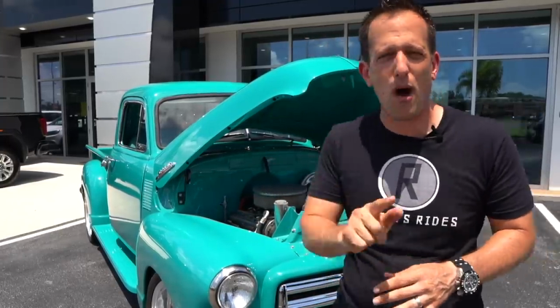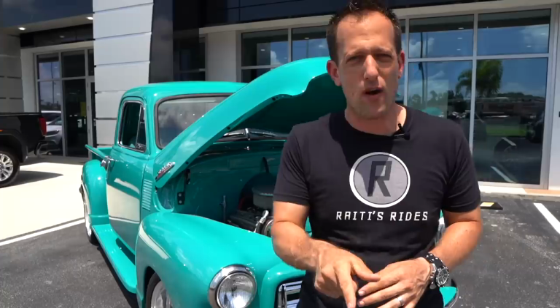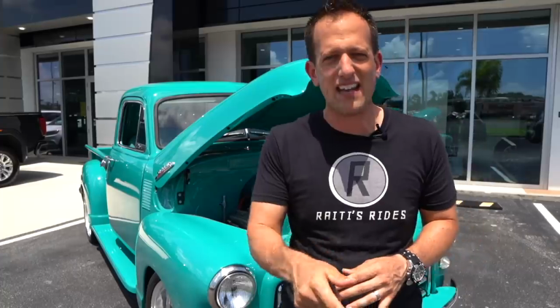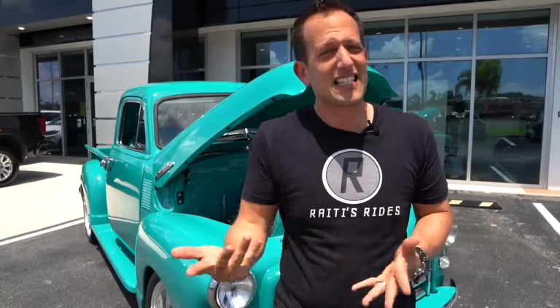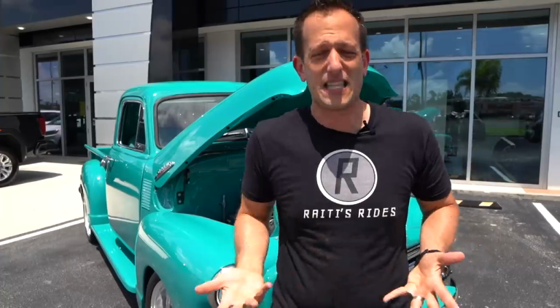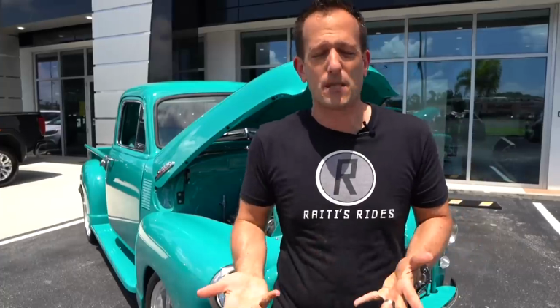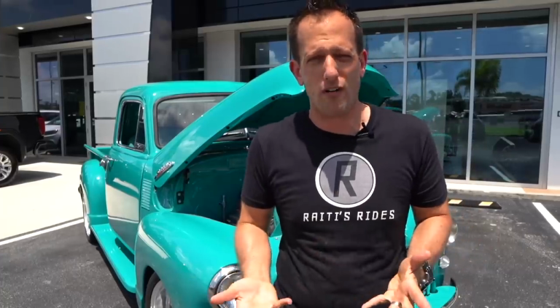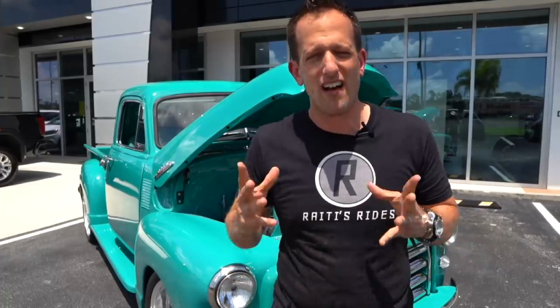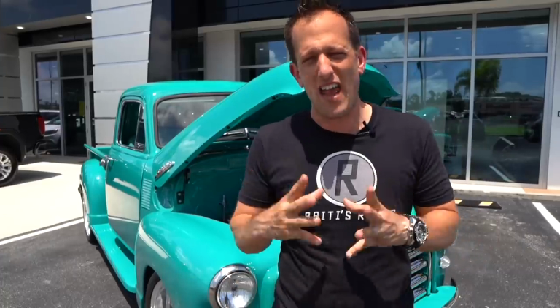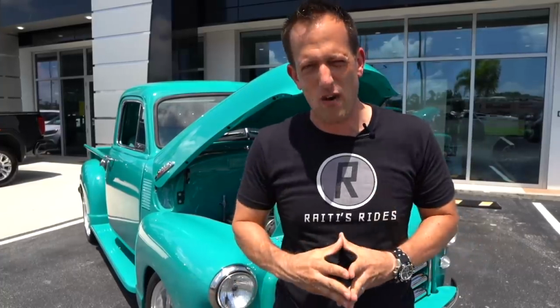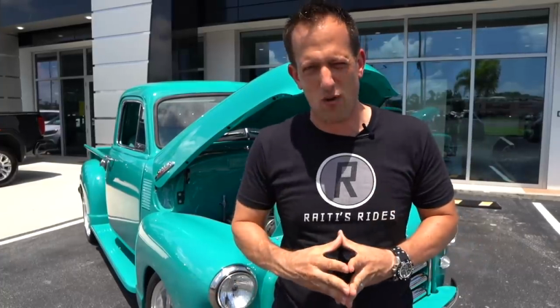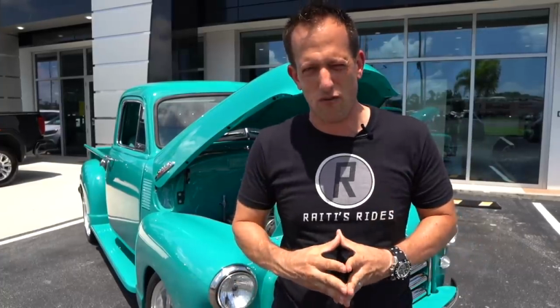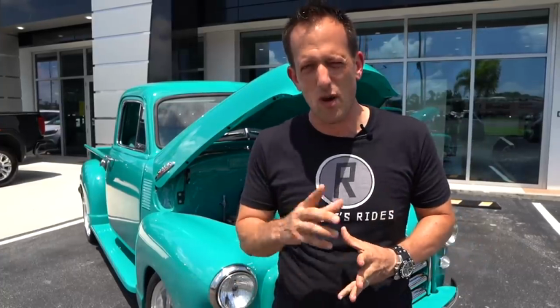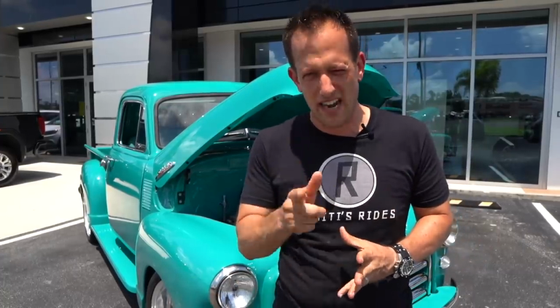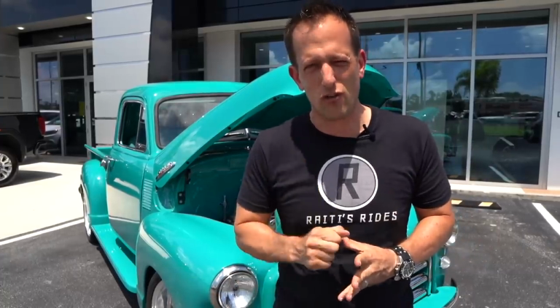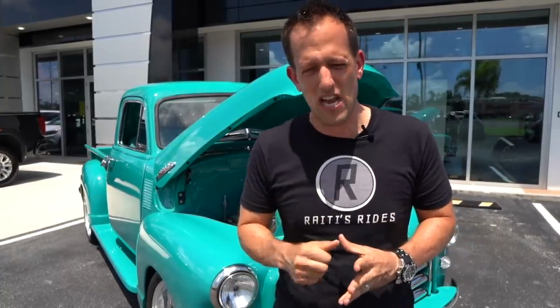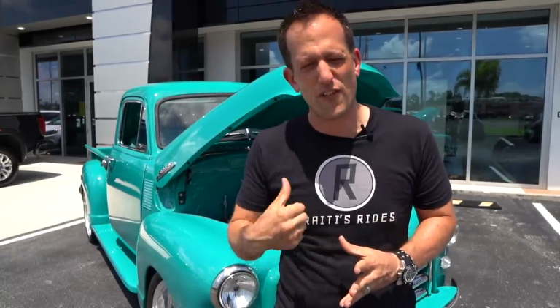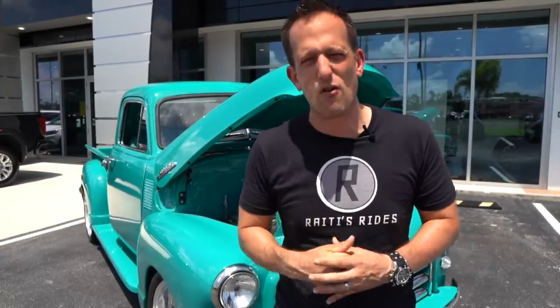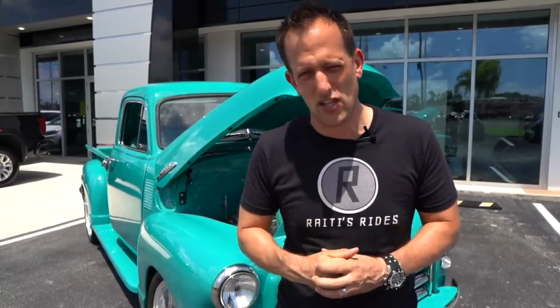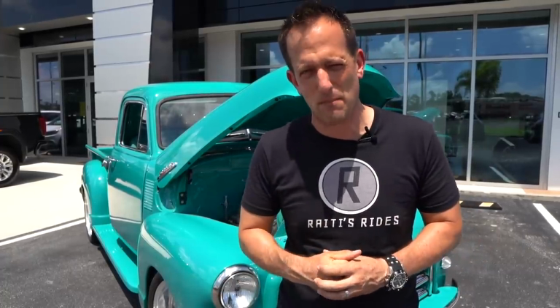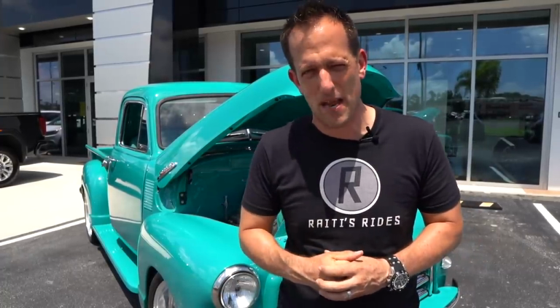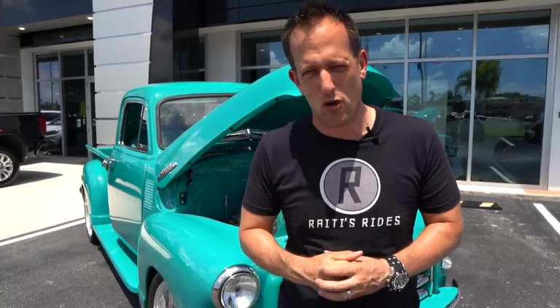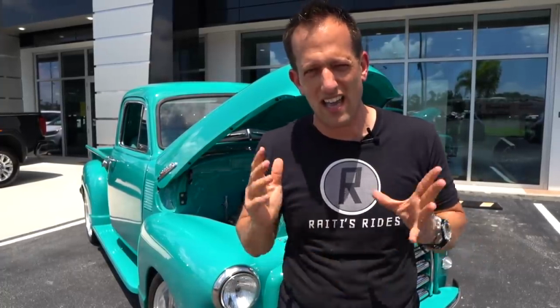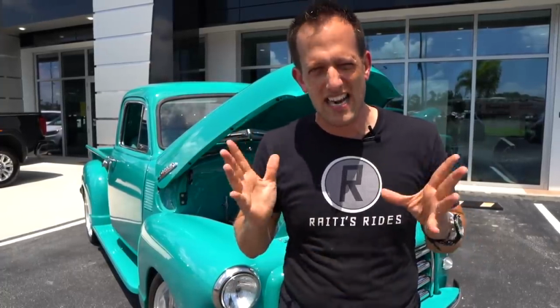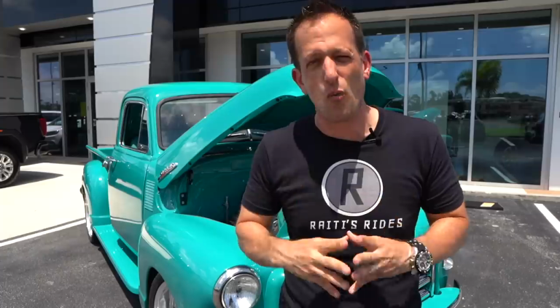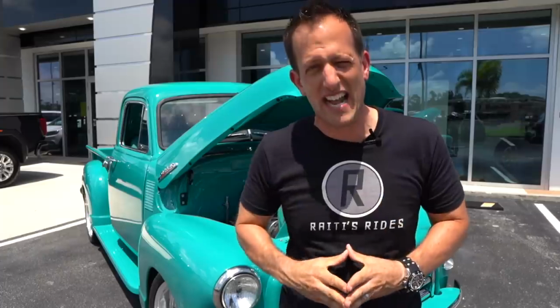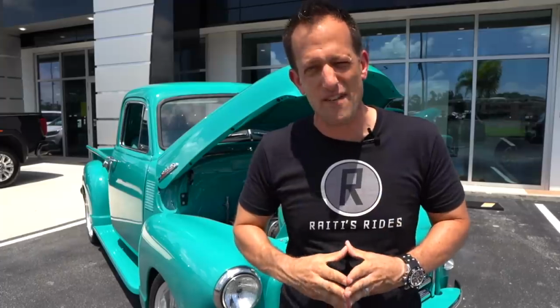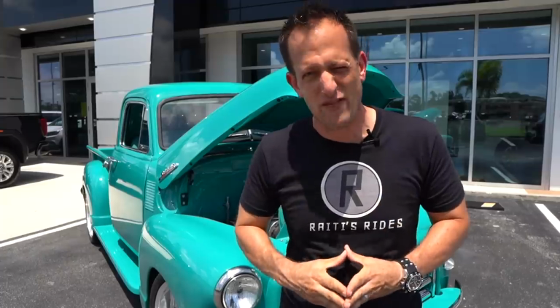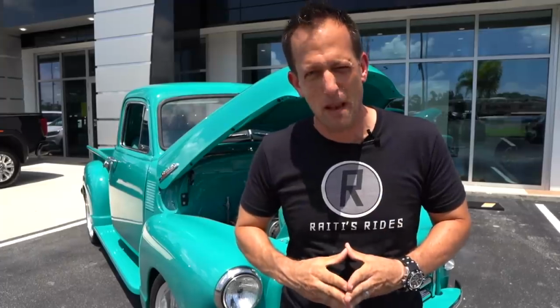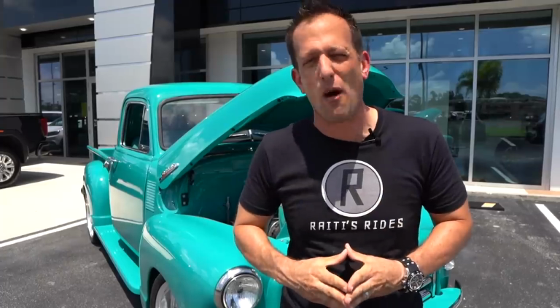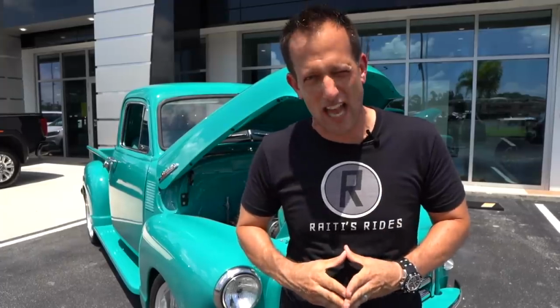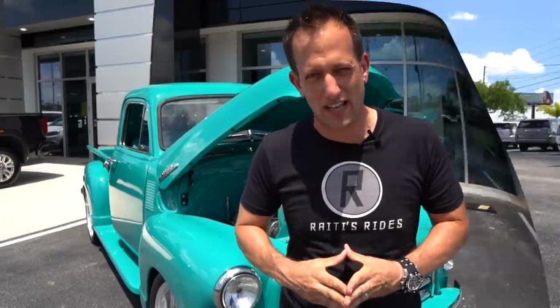Nice to see they went with a really great setup — 350 cubic inch V8. The wonderful thing about that is you're going to have usable, streetable power, and if you need a starter or alternator, you can go right down to your regular parts store. Let's get to the best part — let's fire up this GMC pickup truck and hear what 1950 power sounds like.